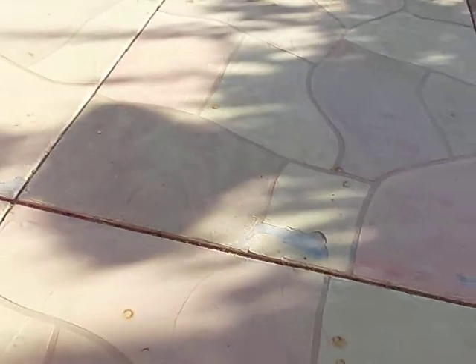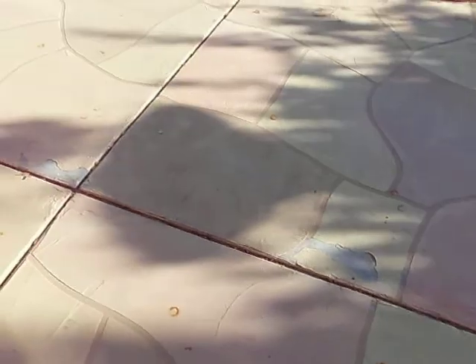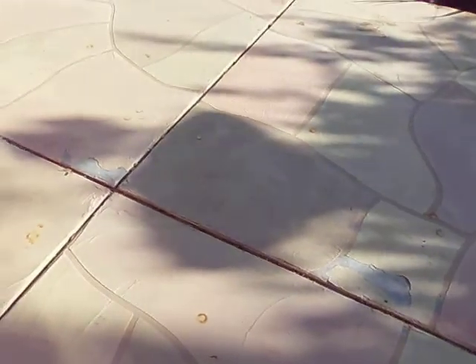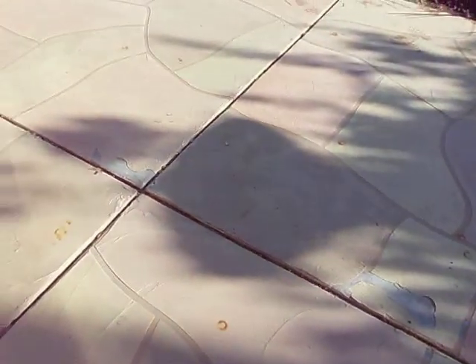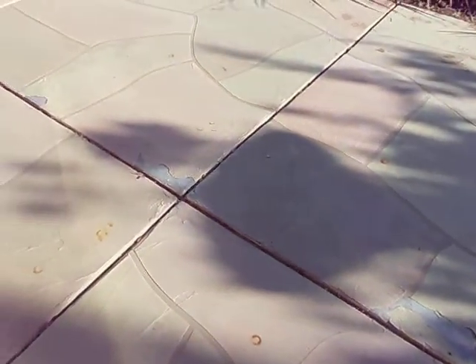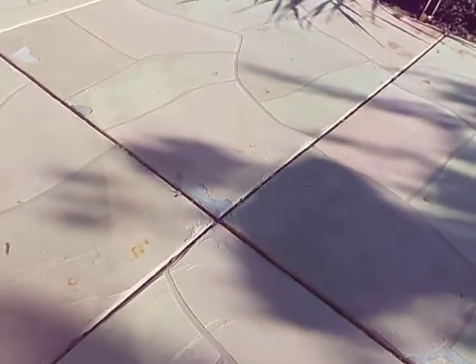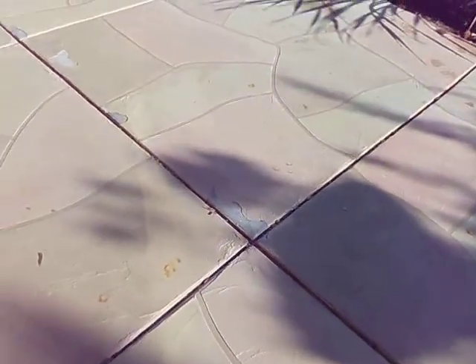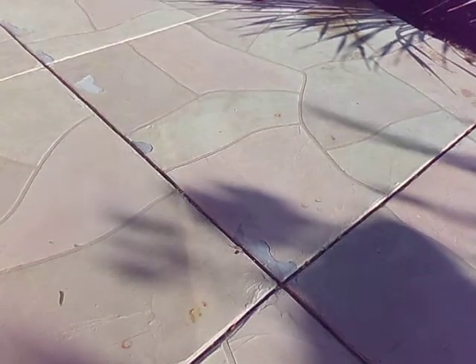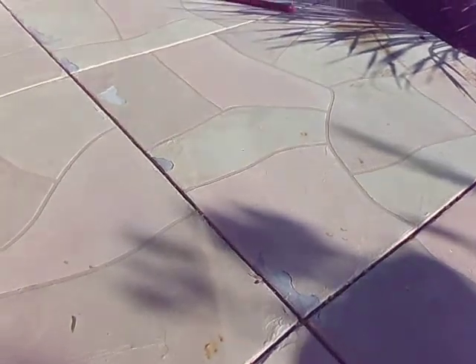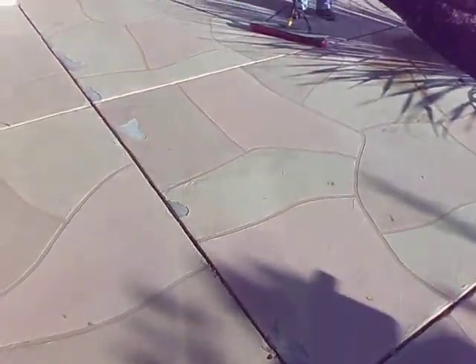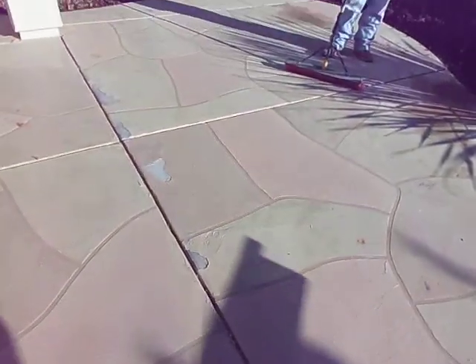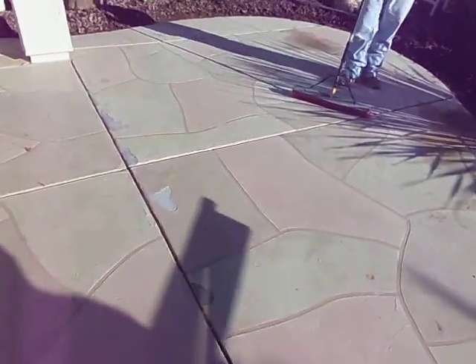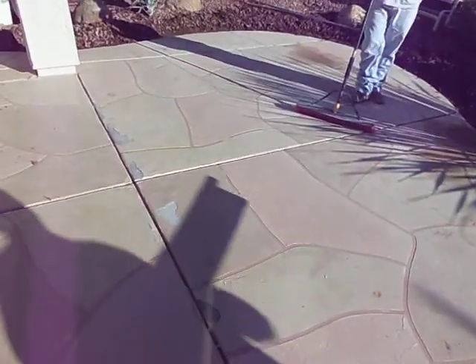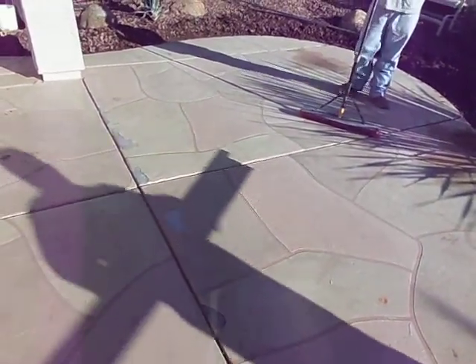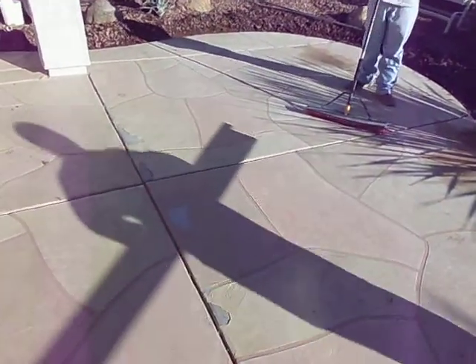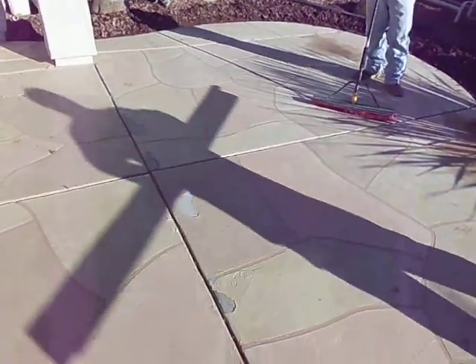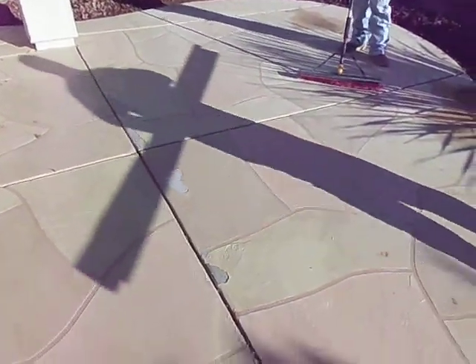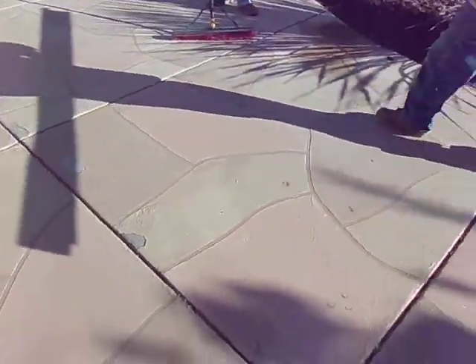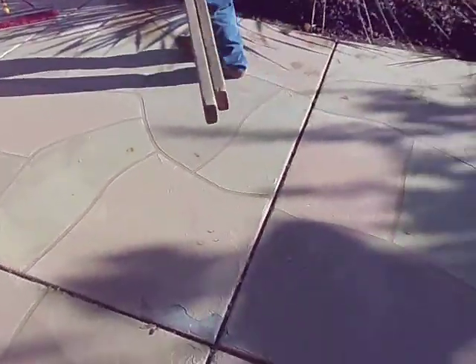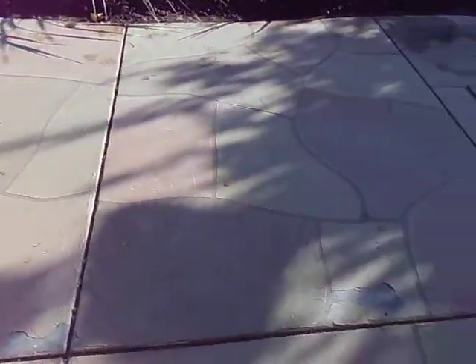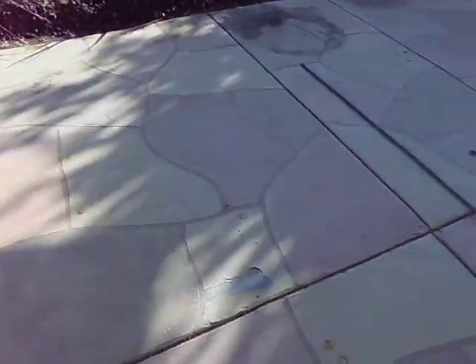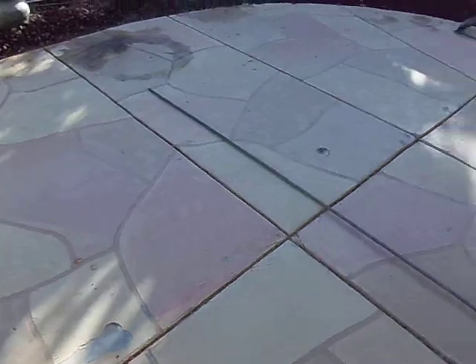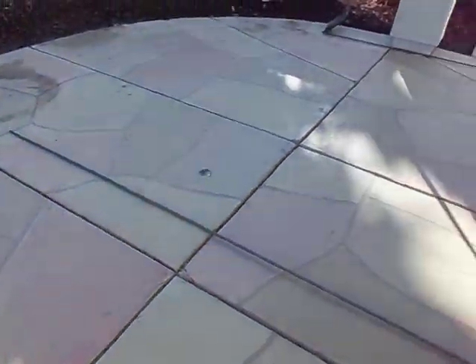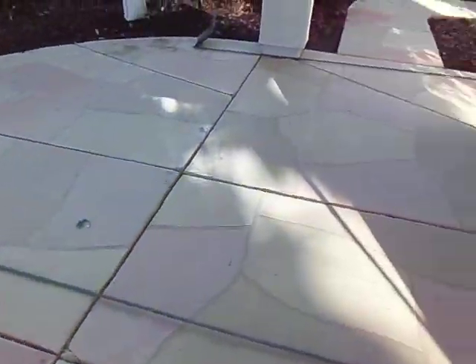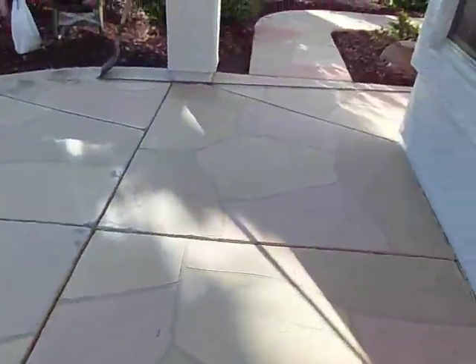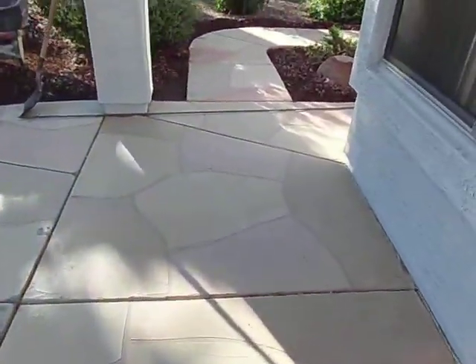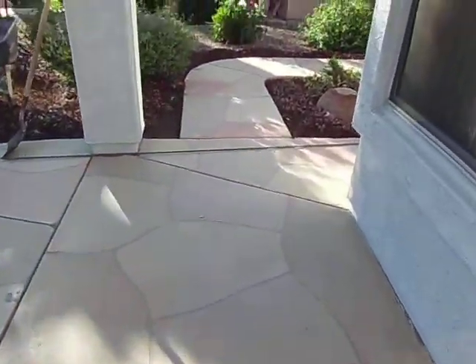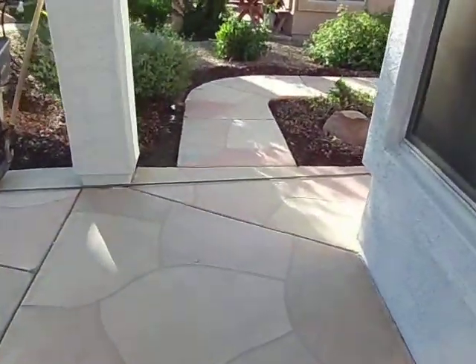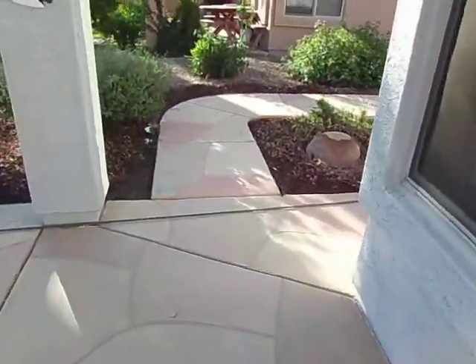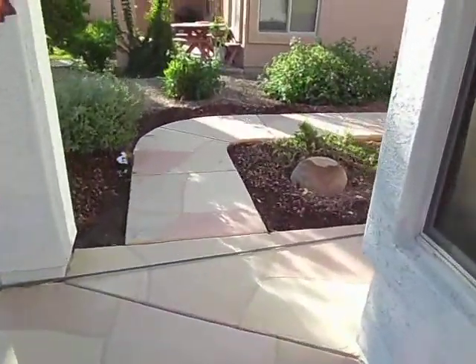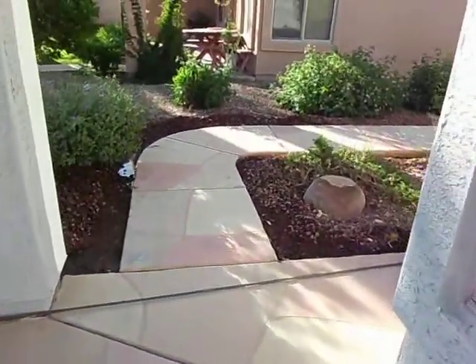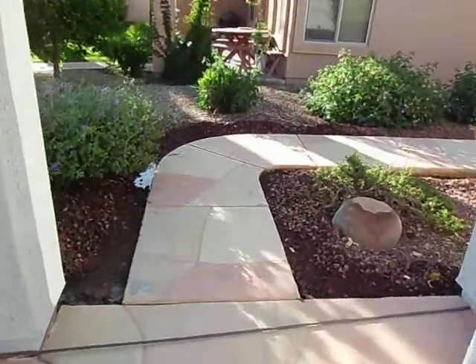The thin paver overlay is a good alternative. We don't have to rip out any of the existing concrete — we just set our paver right over the top.